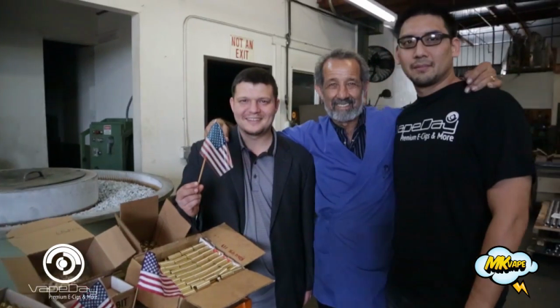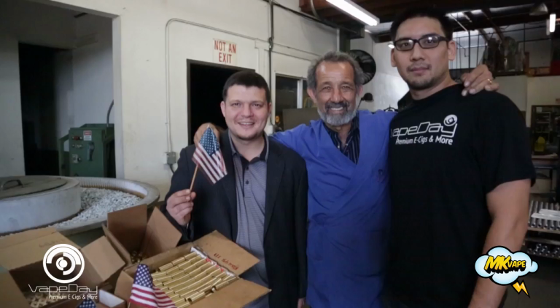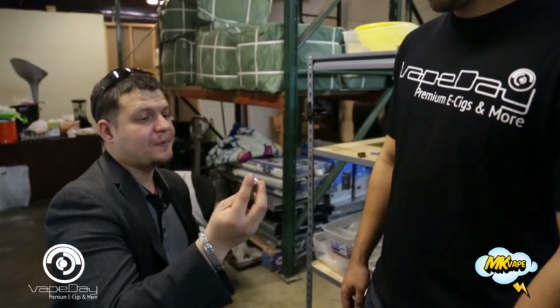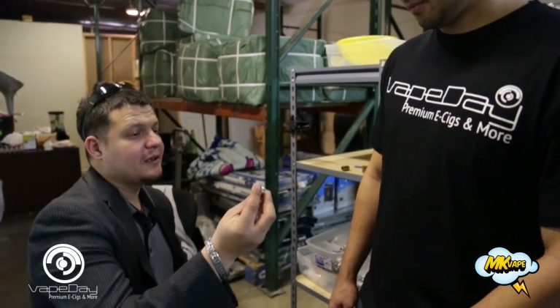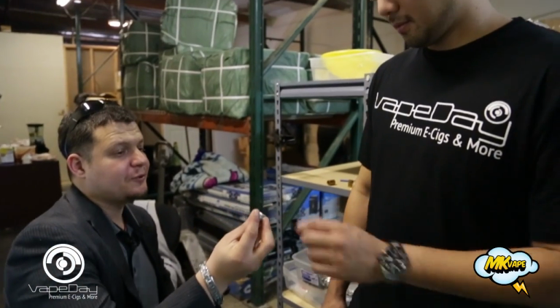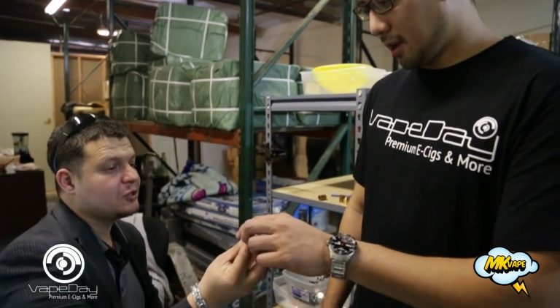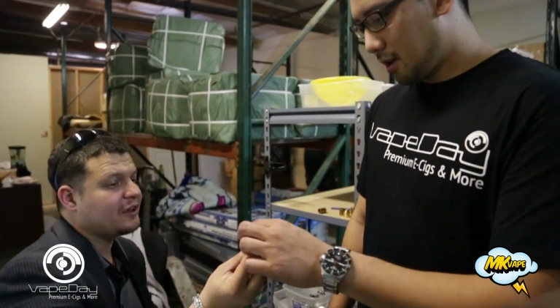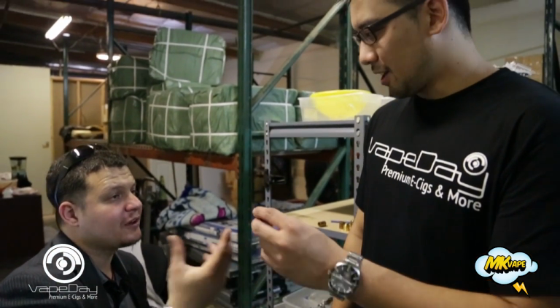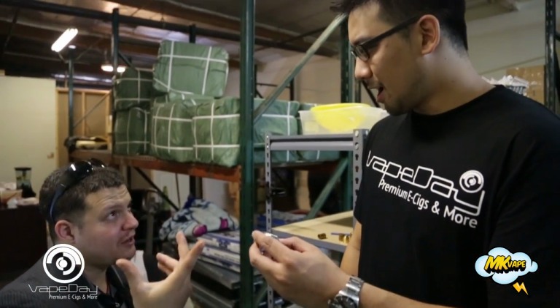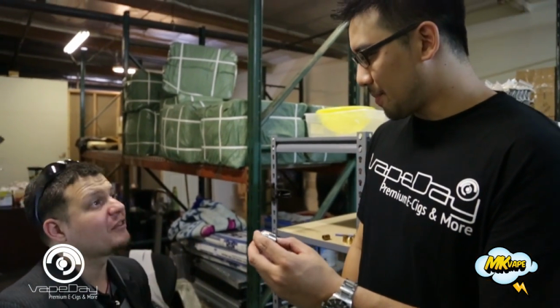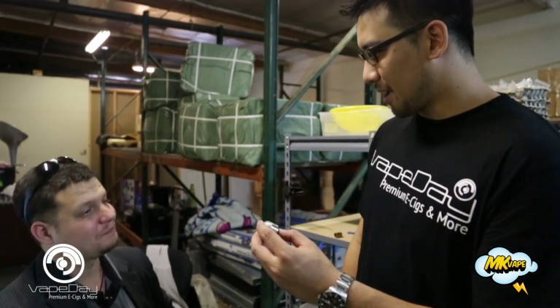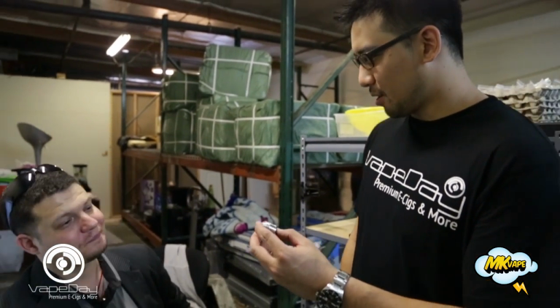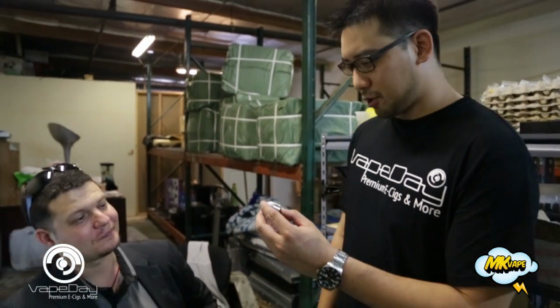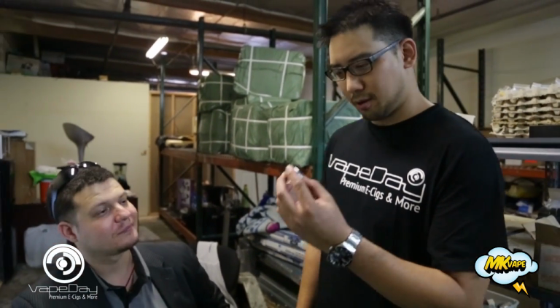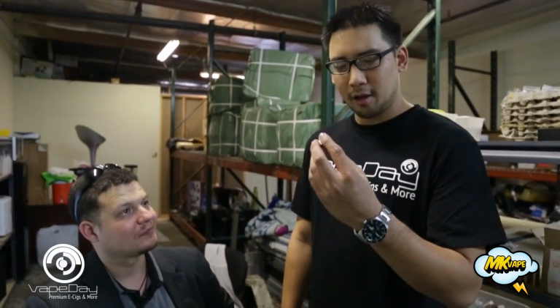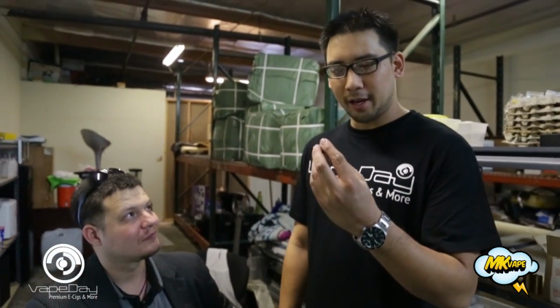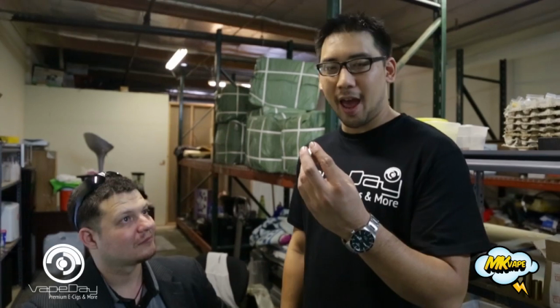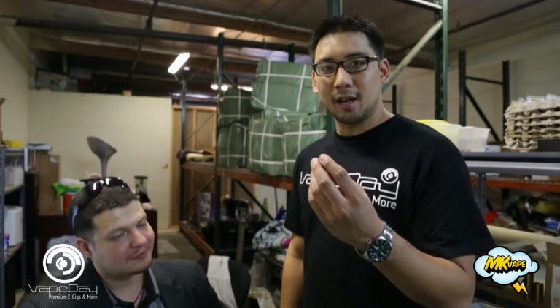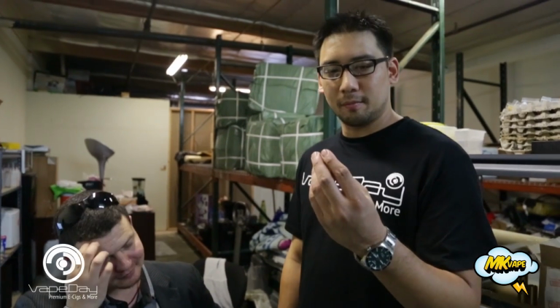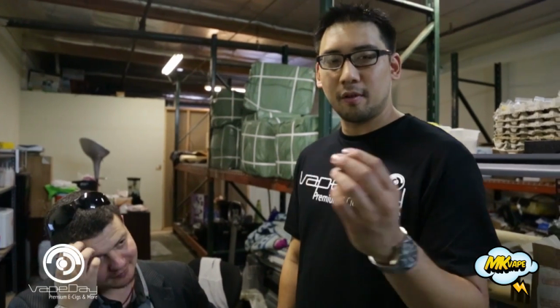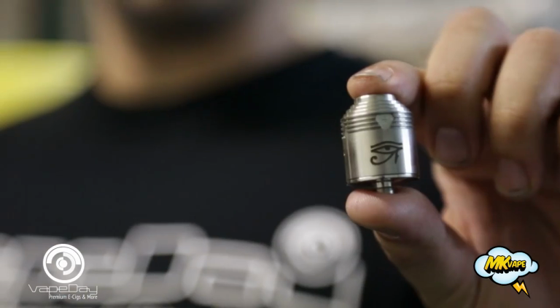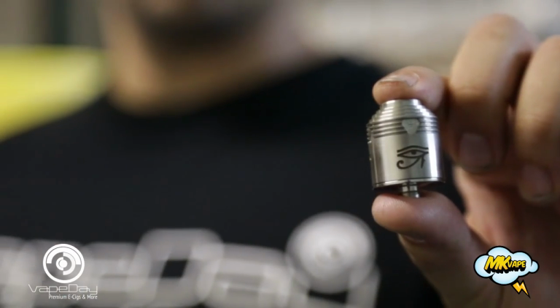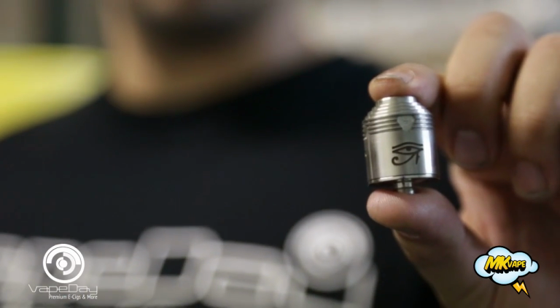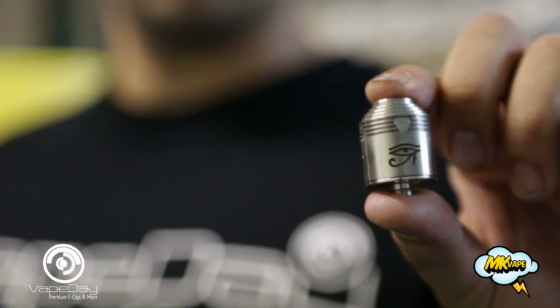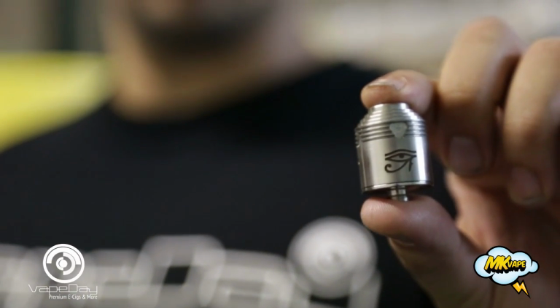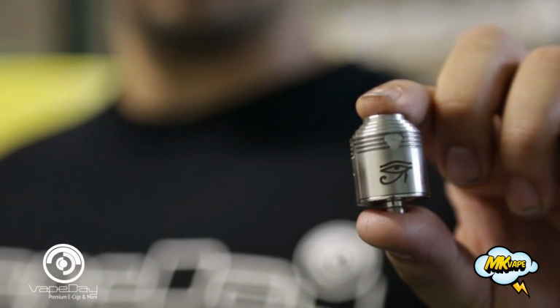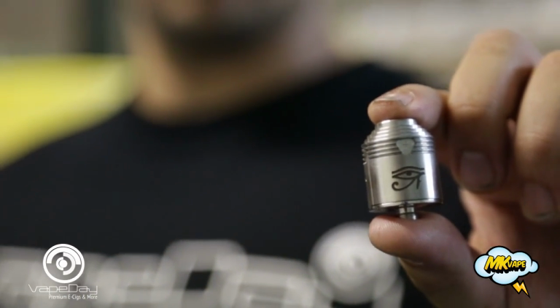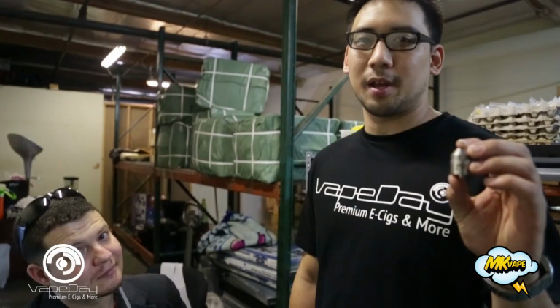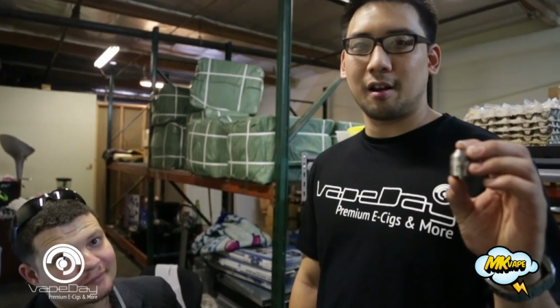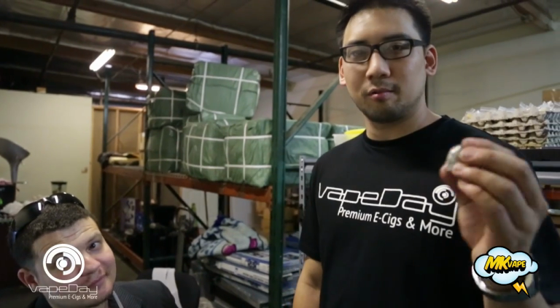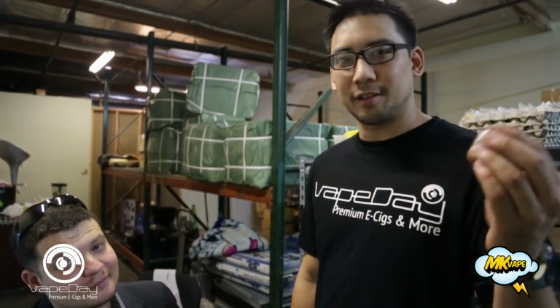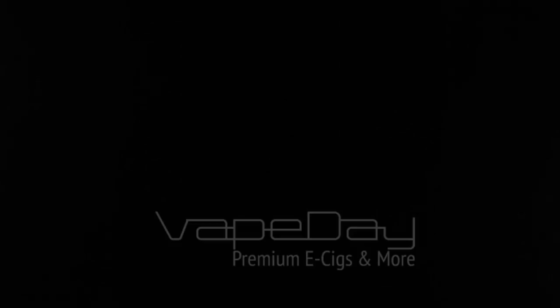This is the finished product. It's for you — check the engraving, check everything. Oh, that's awesome, man. Thank you so much. Enigma Atomizer. They're available at vapeday.com — shop.vapeday.com. Check this out, guys.